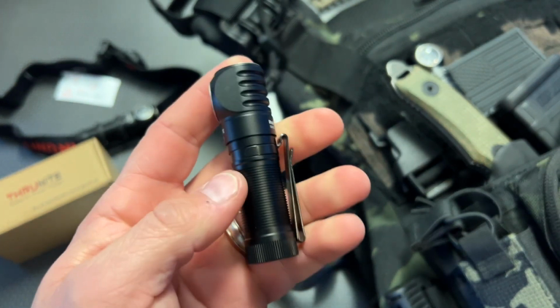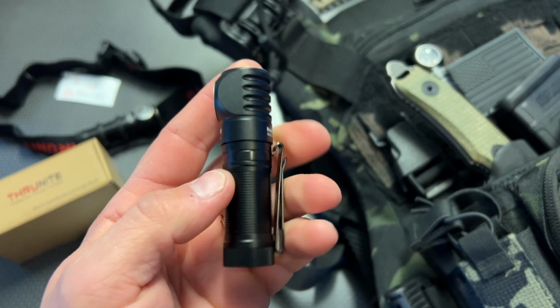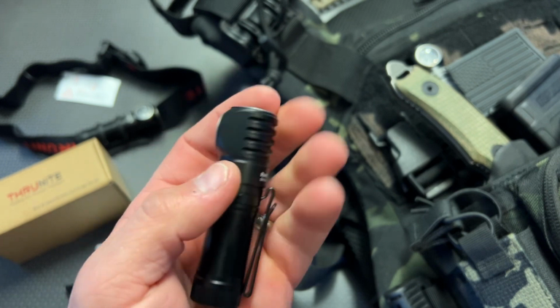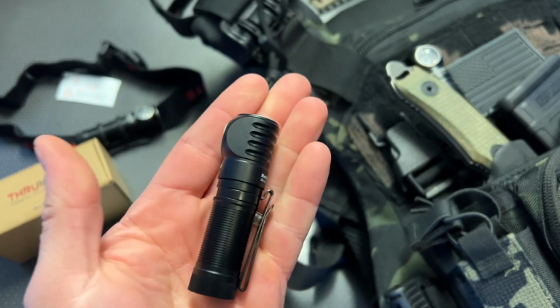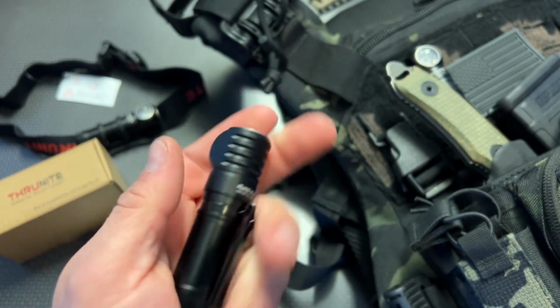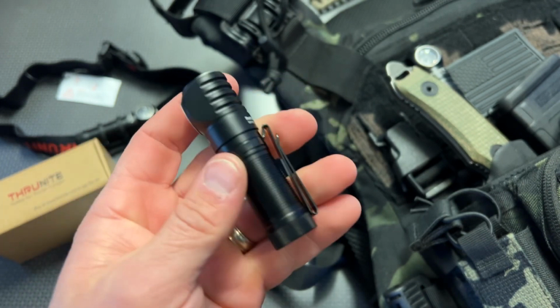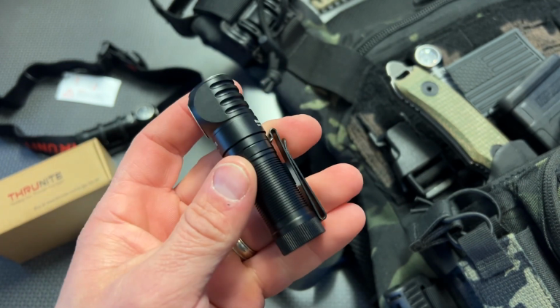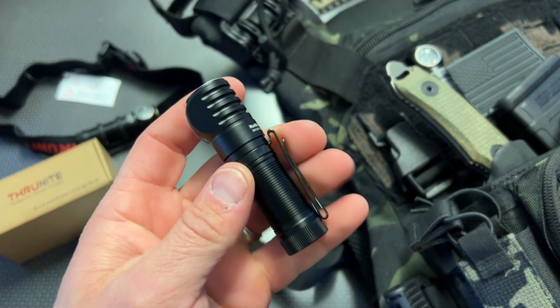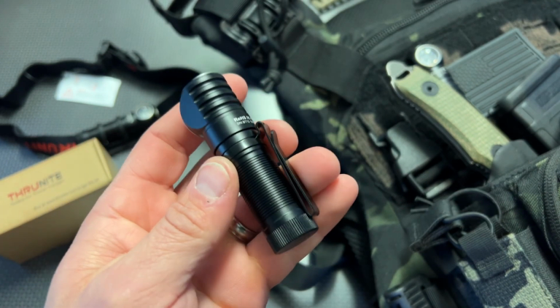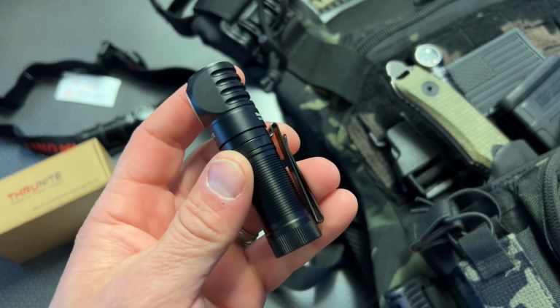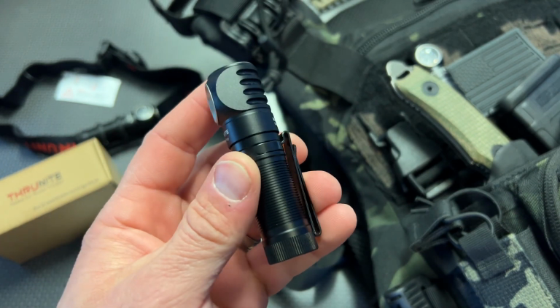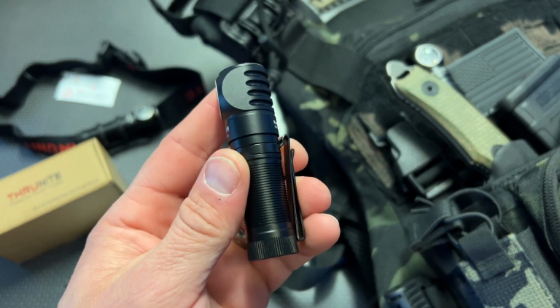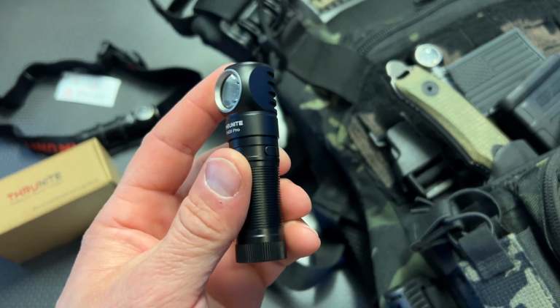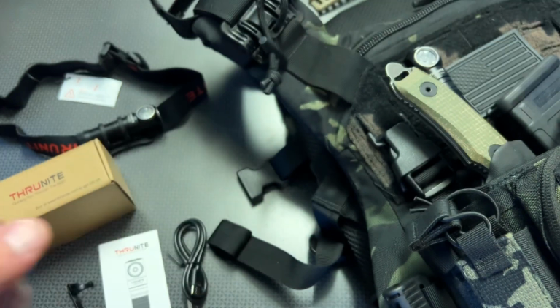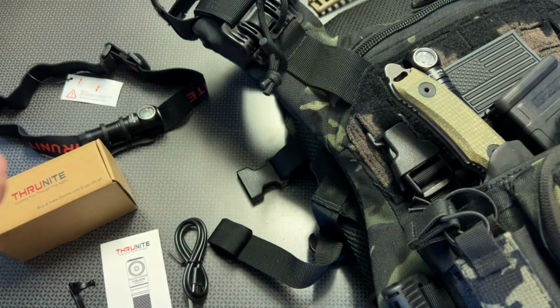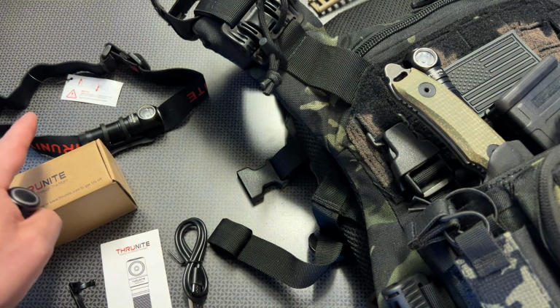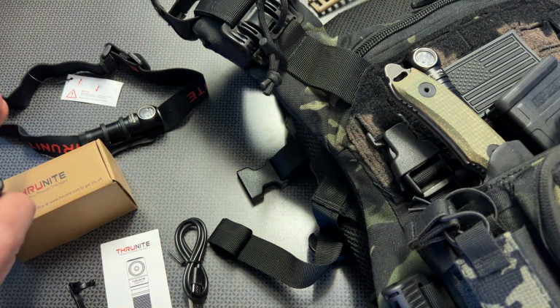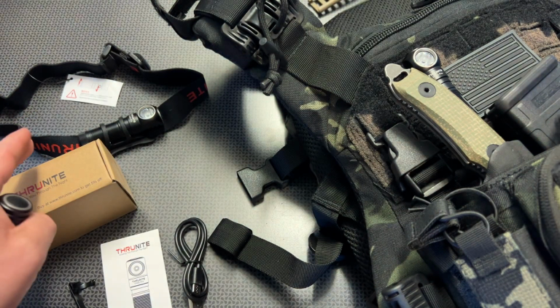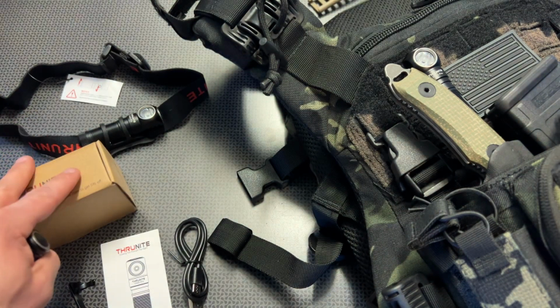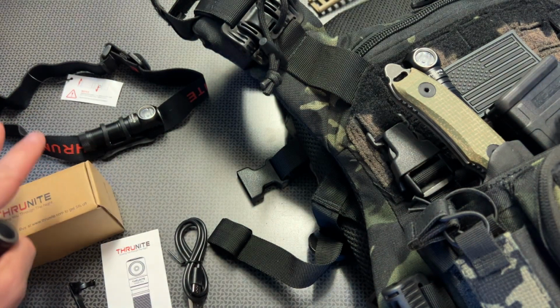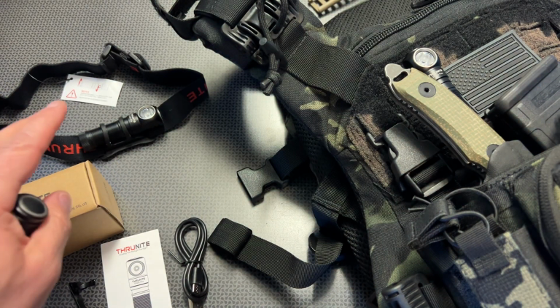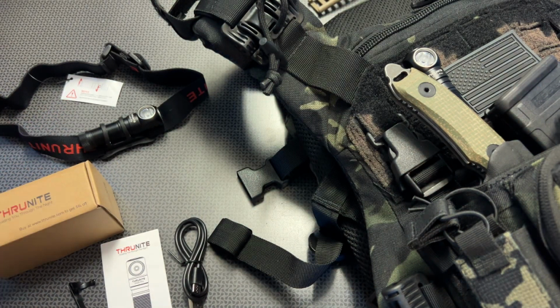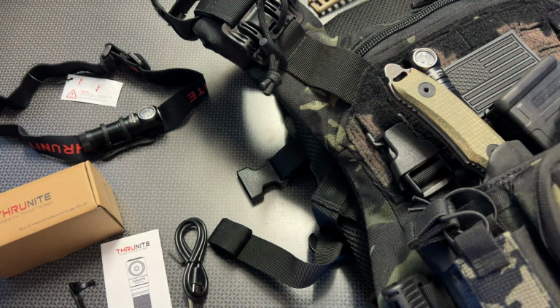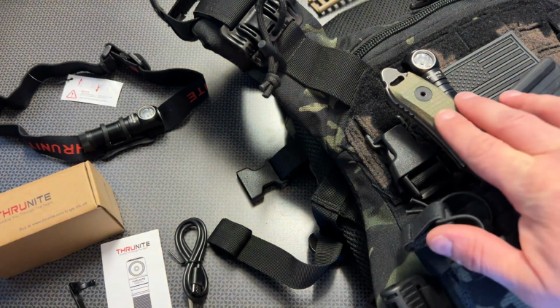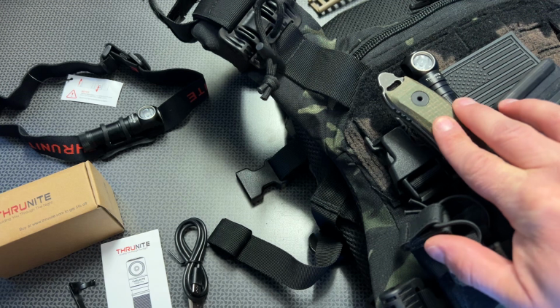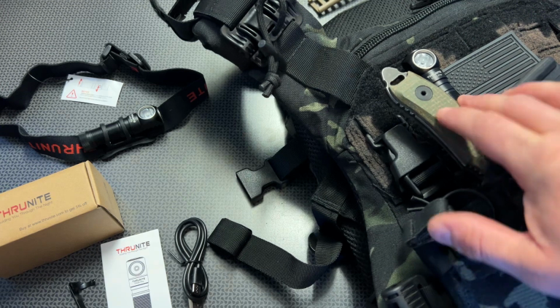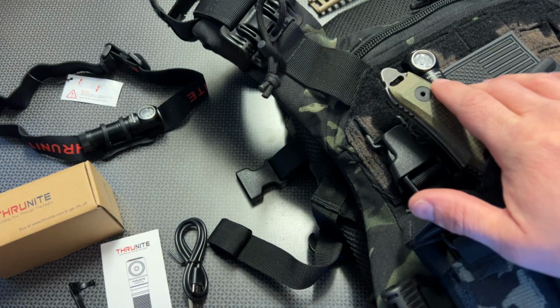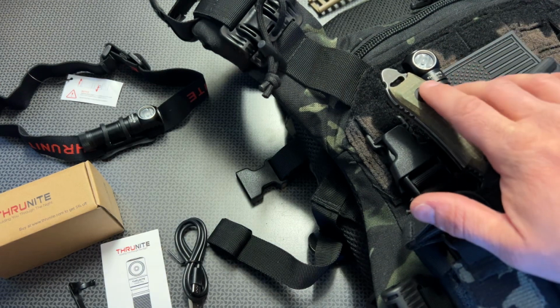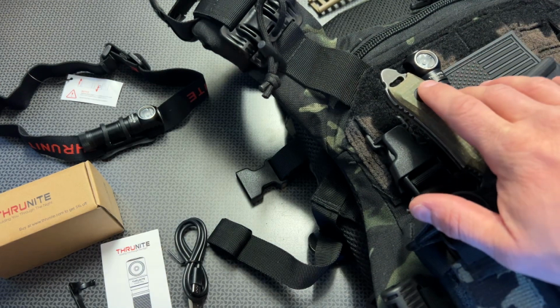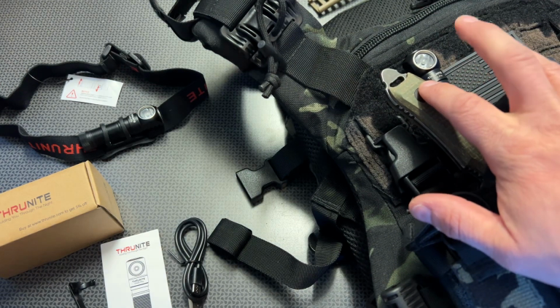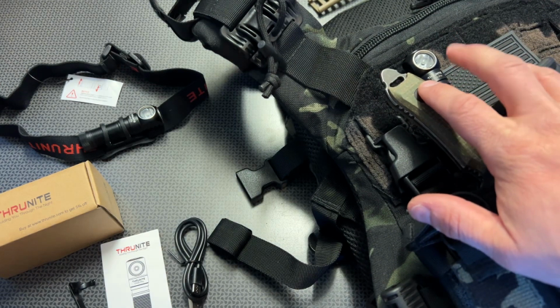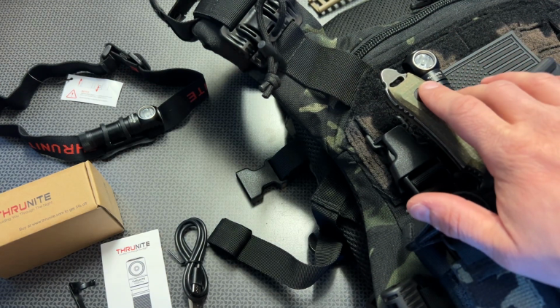It's small enough to slide into your pocket as an EDC light, or clip onto the bill of a hat if you're working on something, or just utilize the head strap included as a headlamp, and even clip it to a plate carrier as a plate carrier light, which we'll talk about in a second.